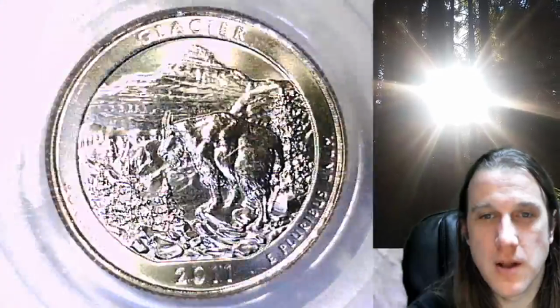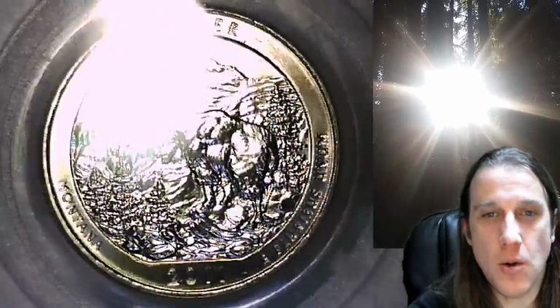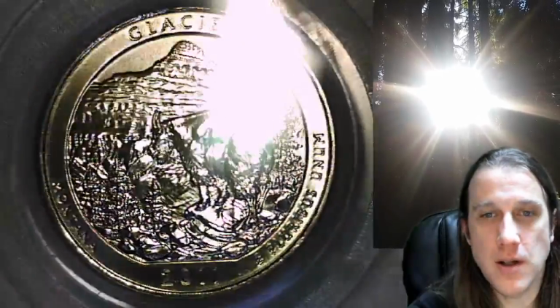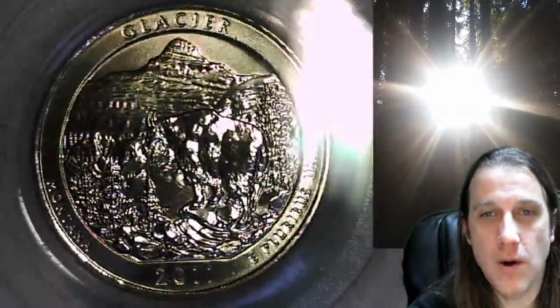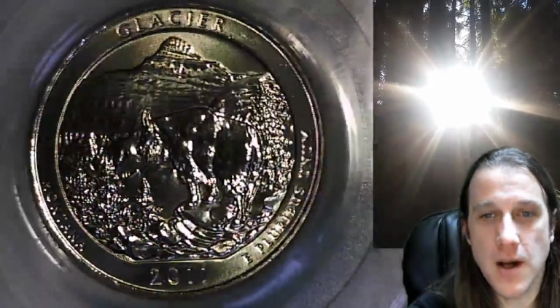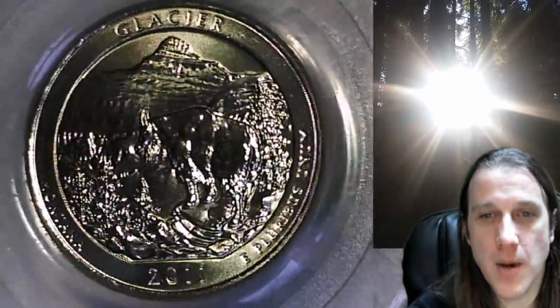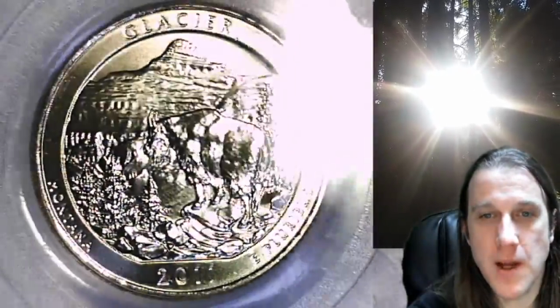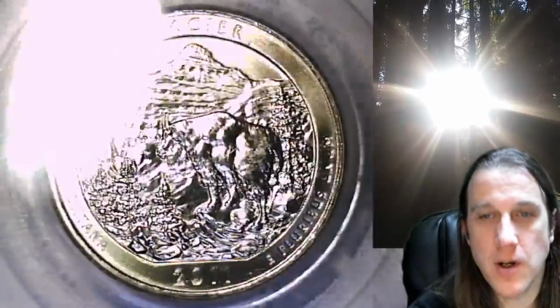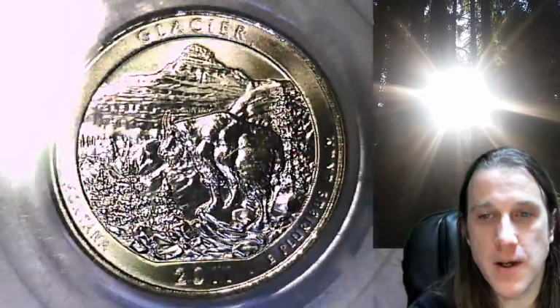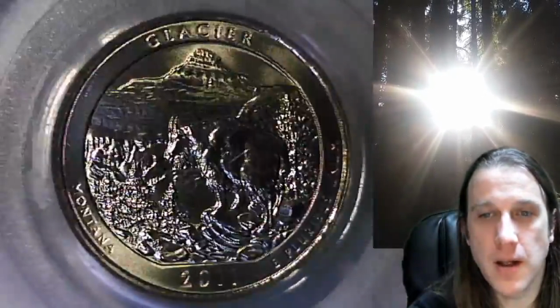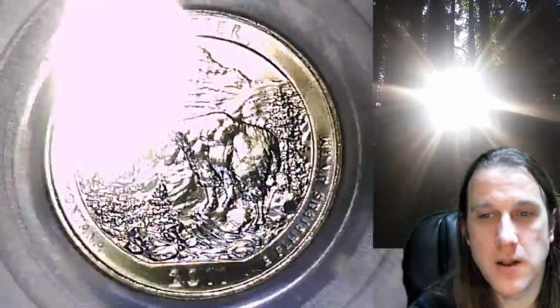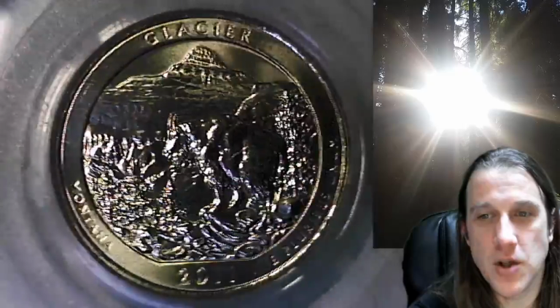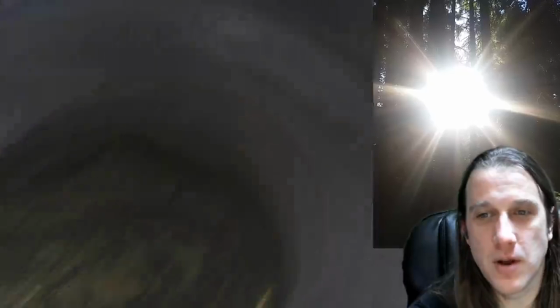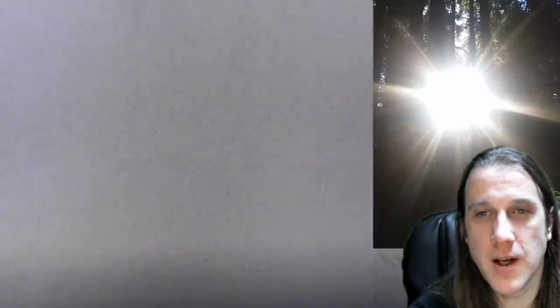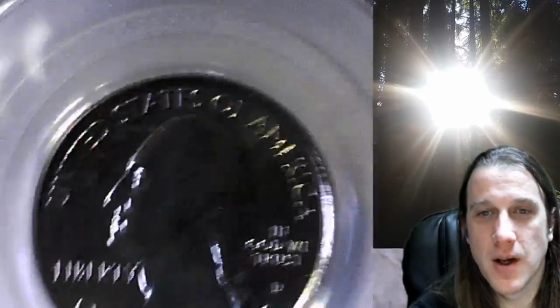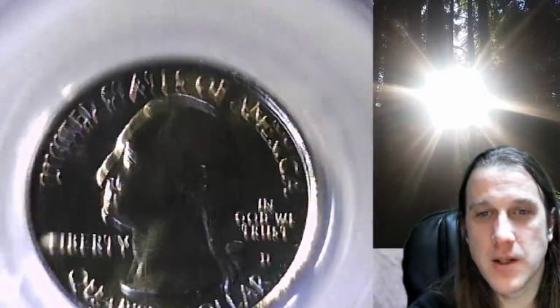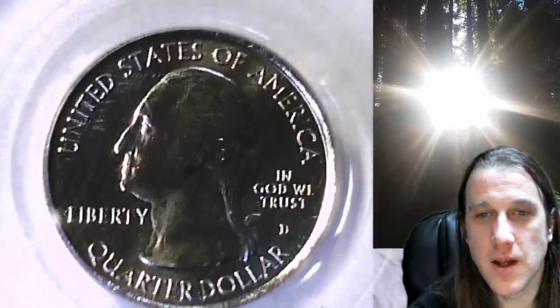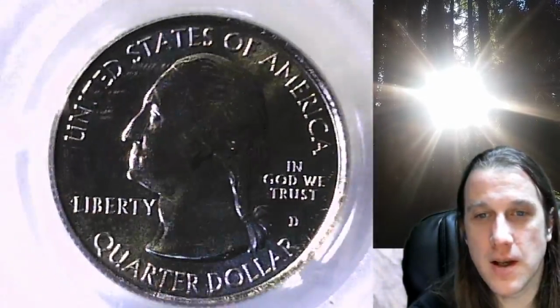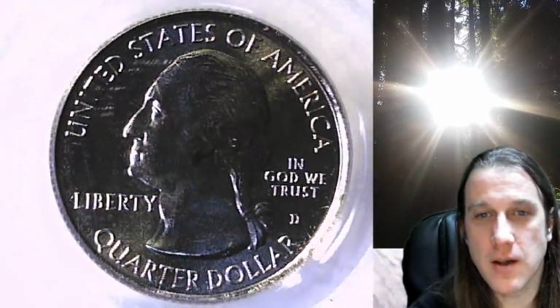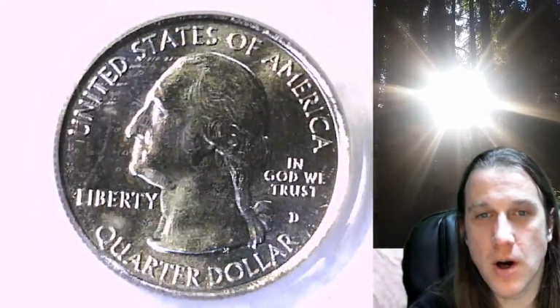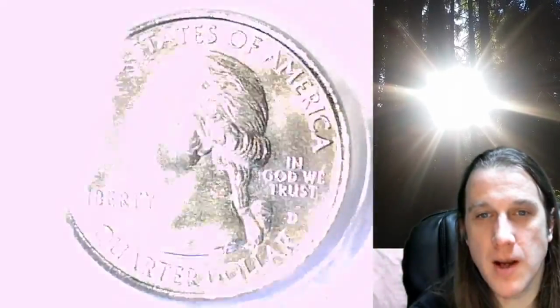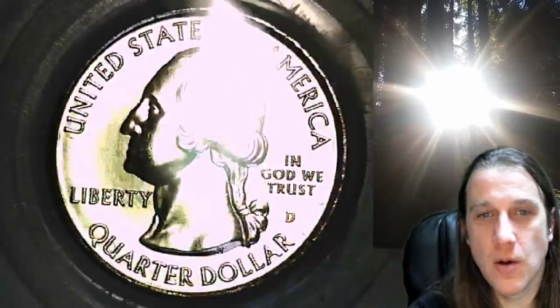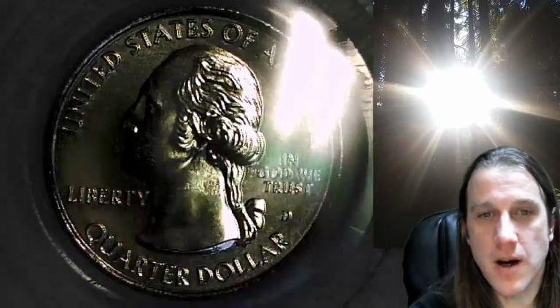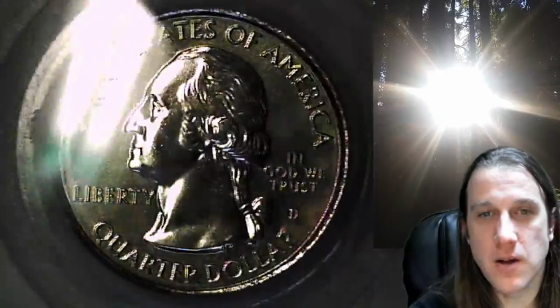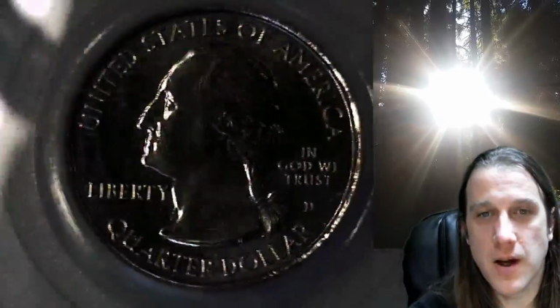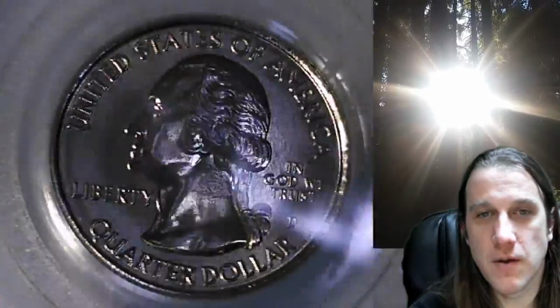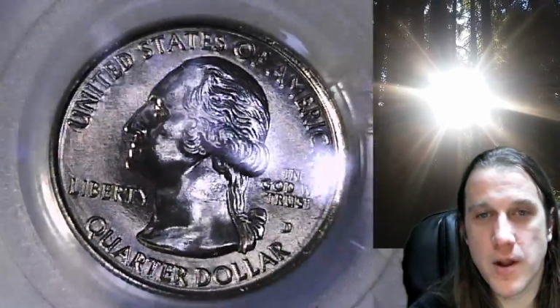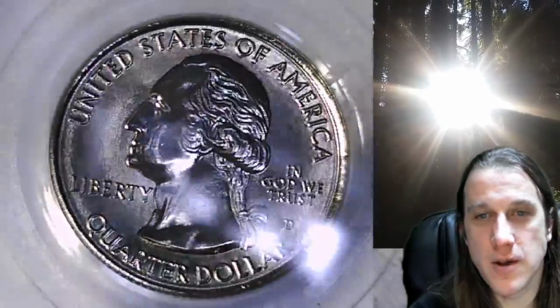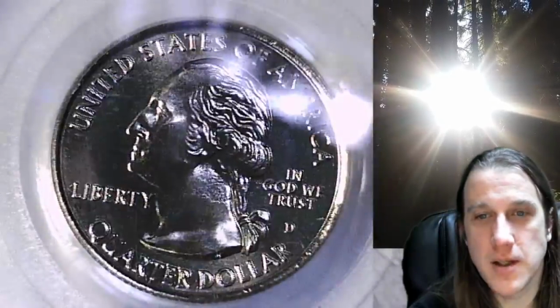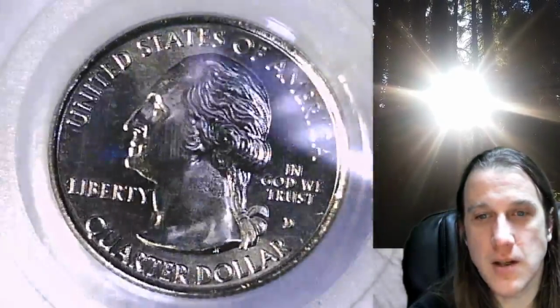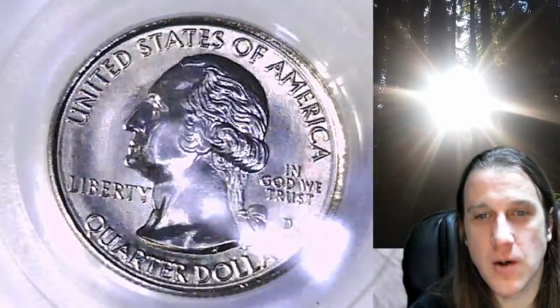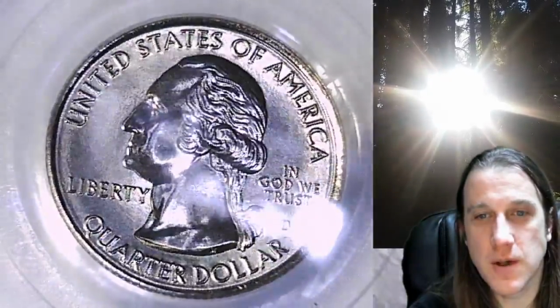This quarter is going to go up for sale on my eBay store. You can find a link in the description below the video — it'll take you to this exact quarter on eBay. Once there you can also find over 4,000 PCGS graded coins for sale.